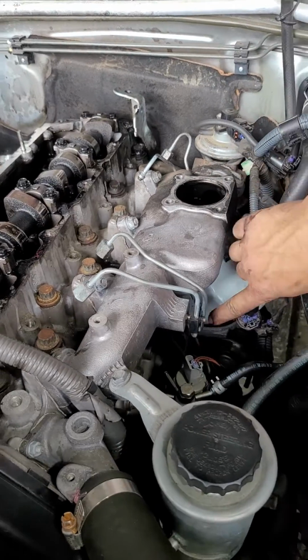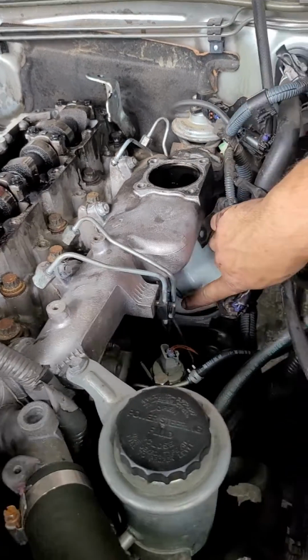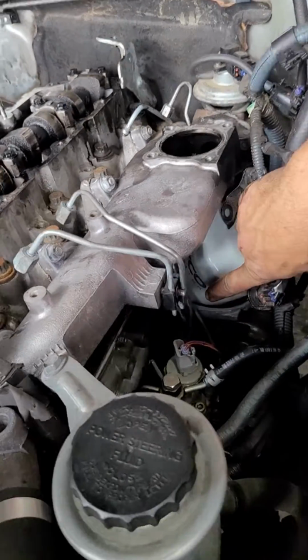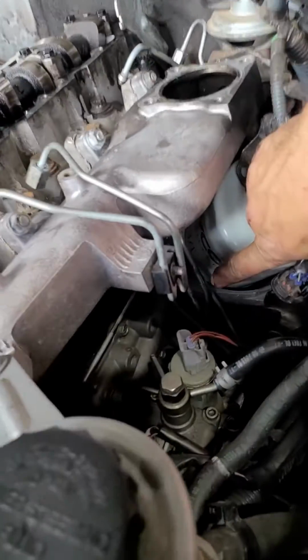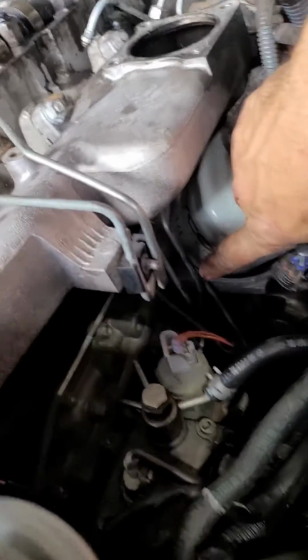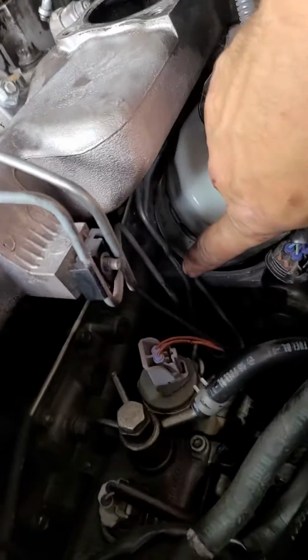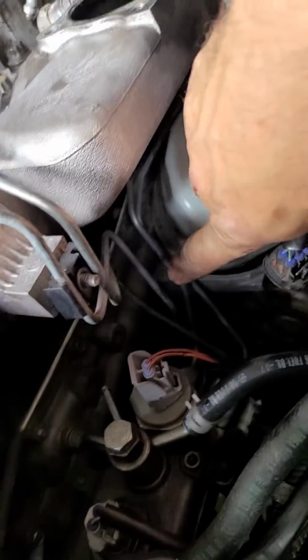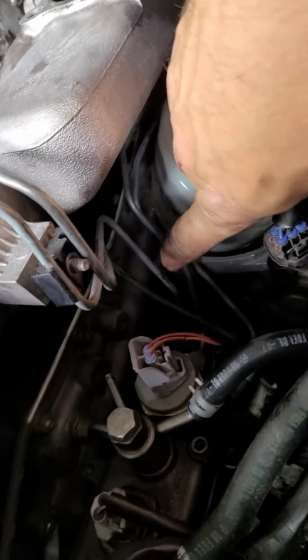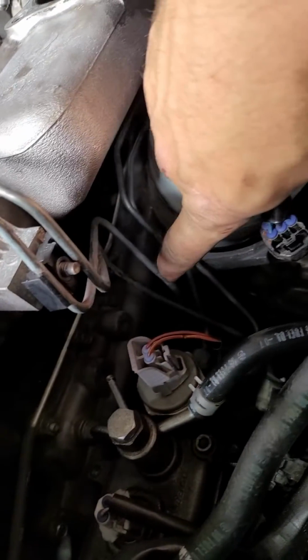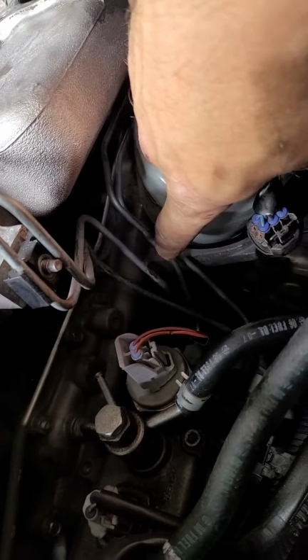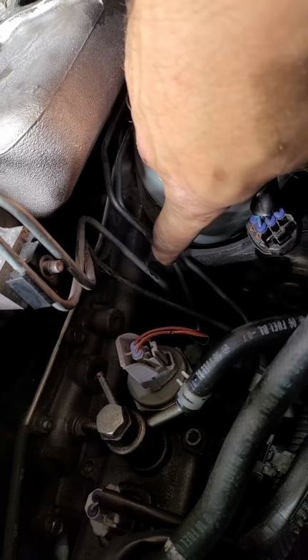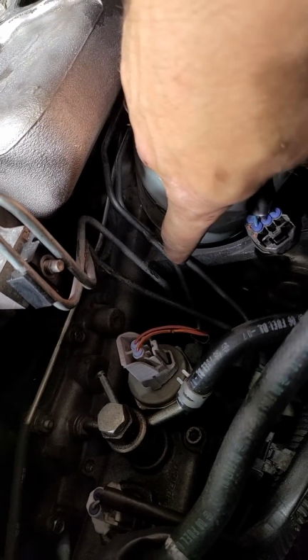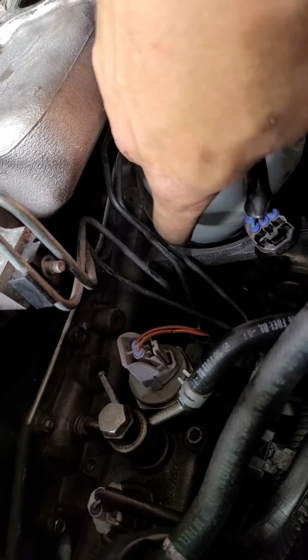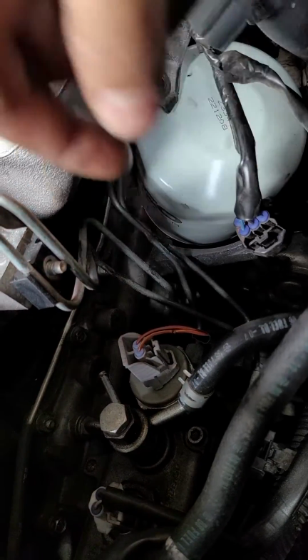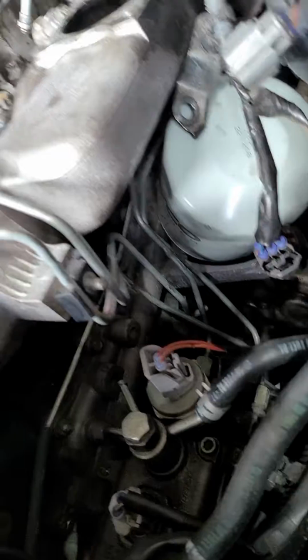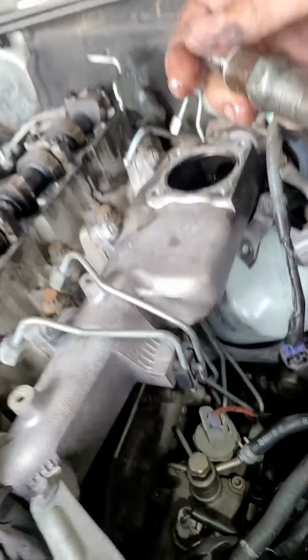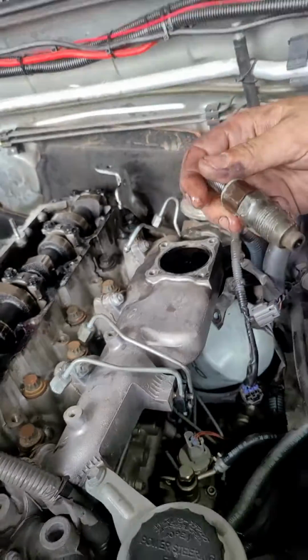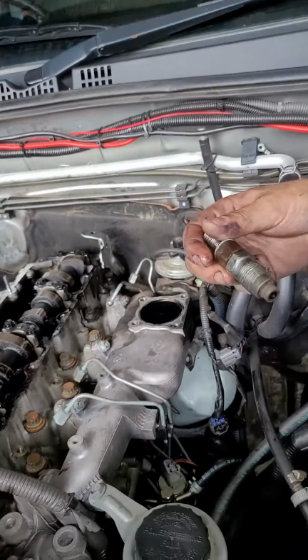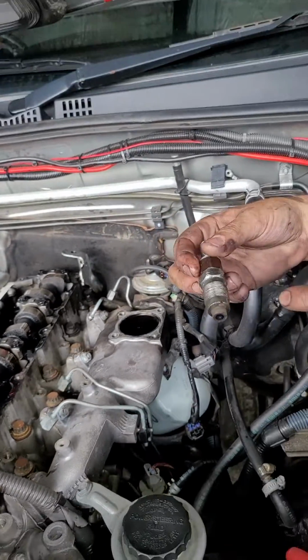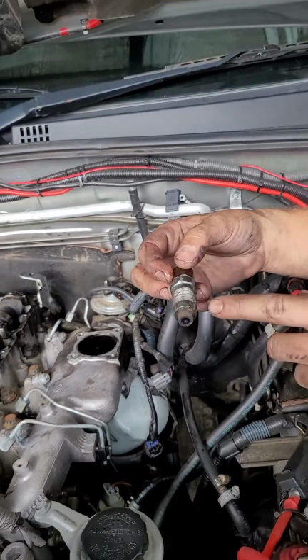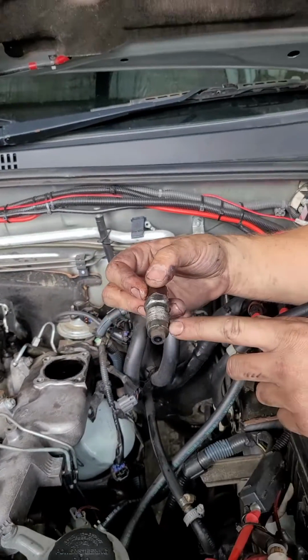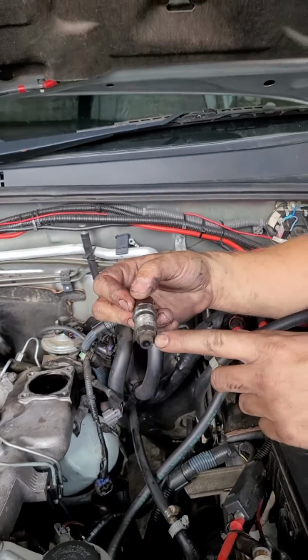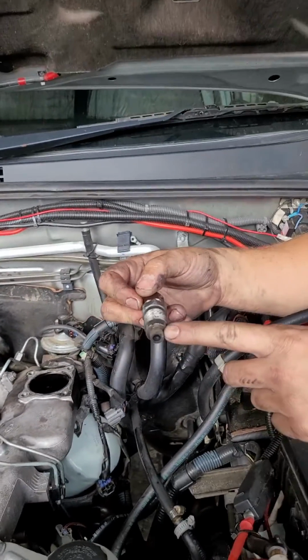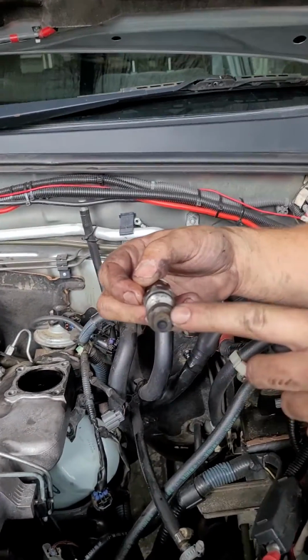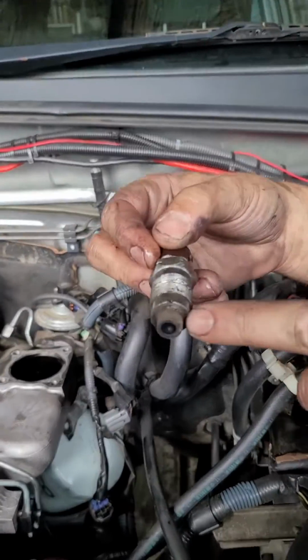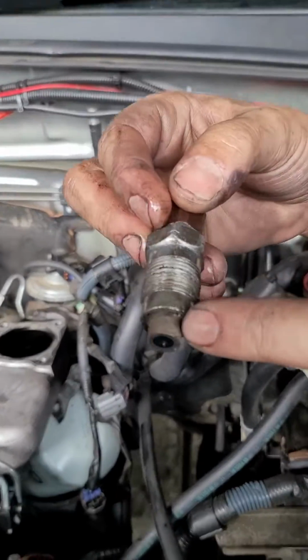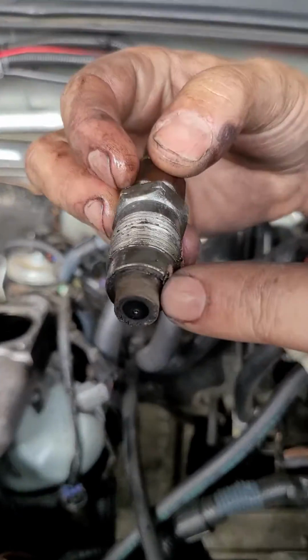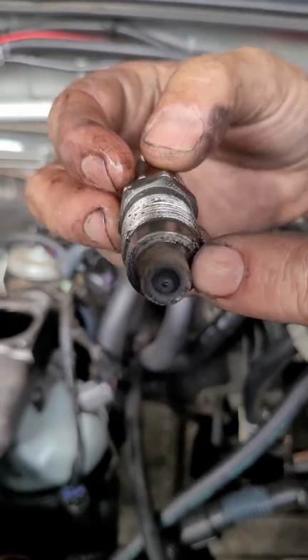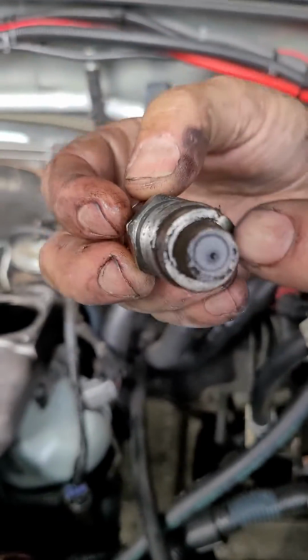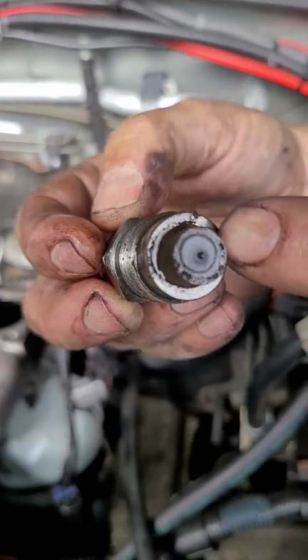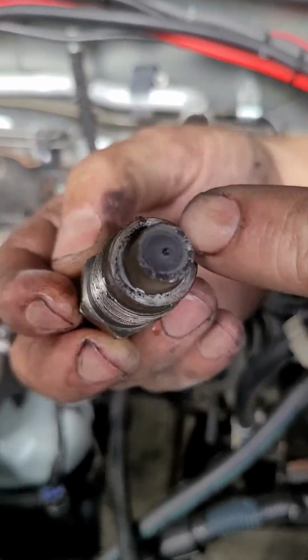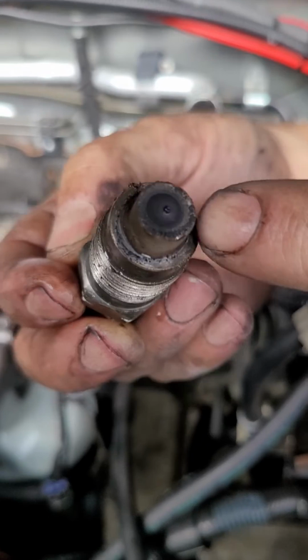There's a clamp missing down on this injector line — there's meant to be a clamp going across all four there. And then also on top of that, as you can see, a lot of dirt, dust, soot and everything around there.